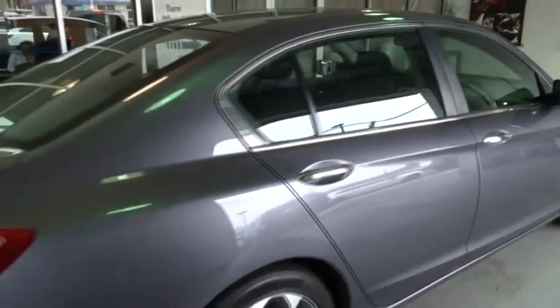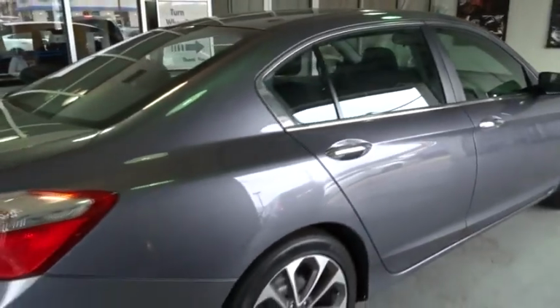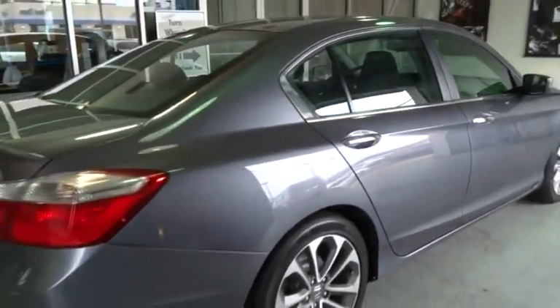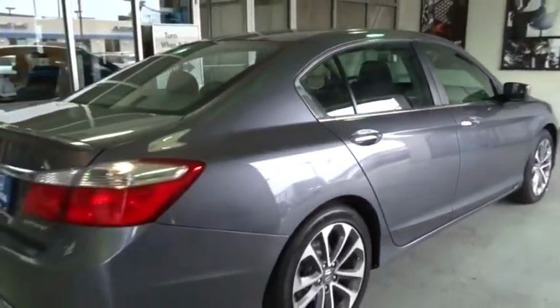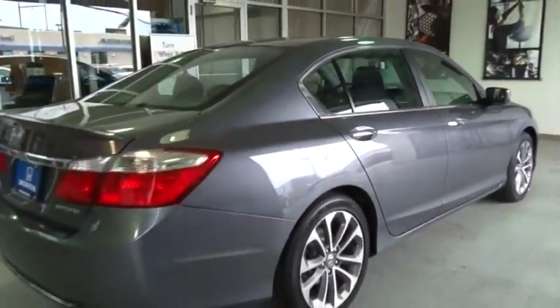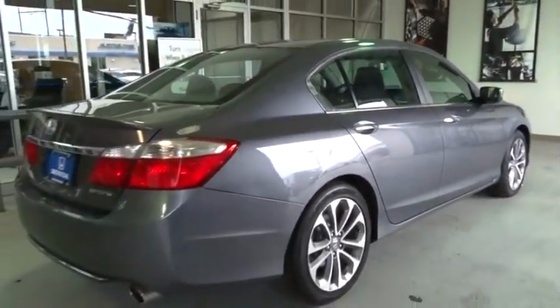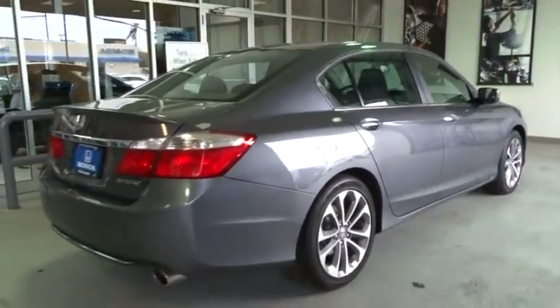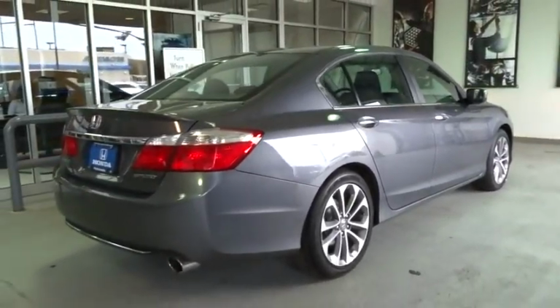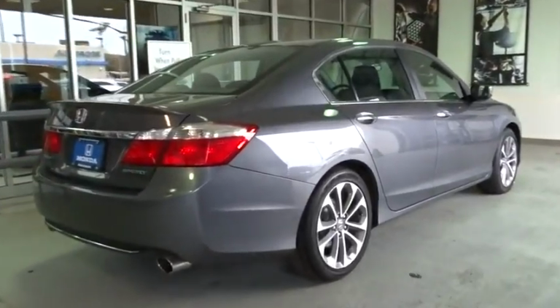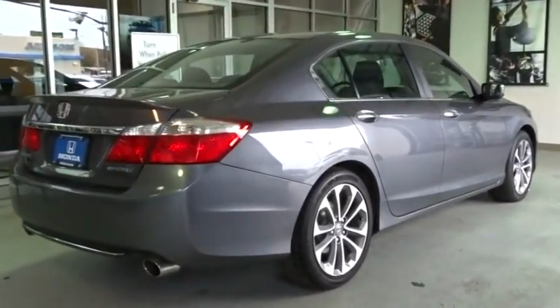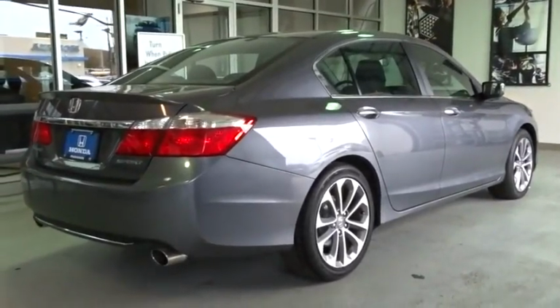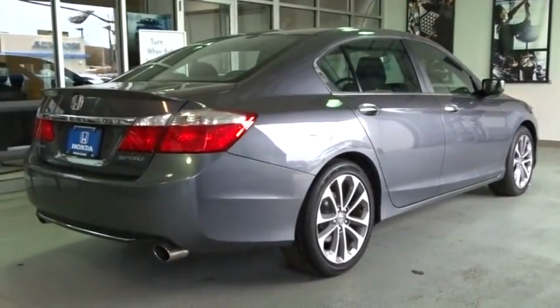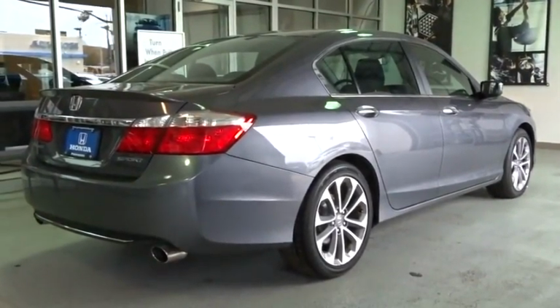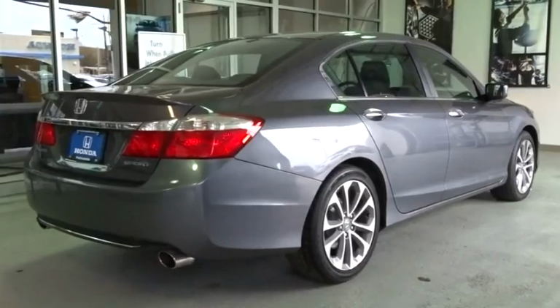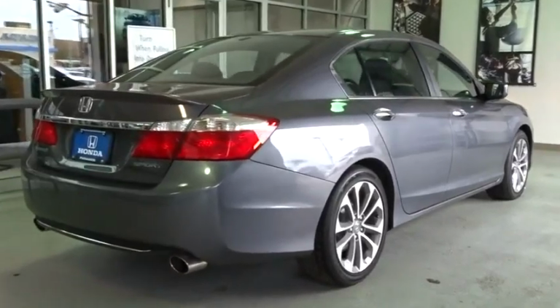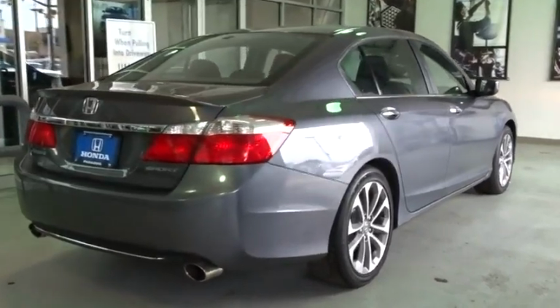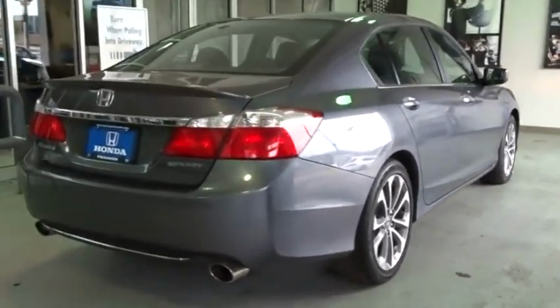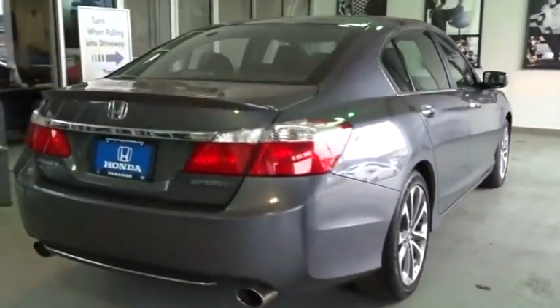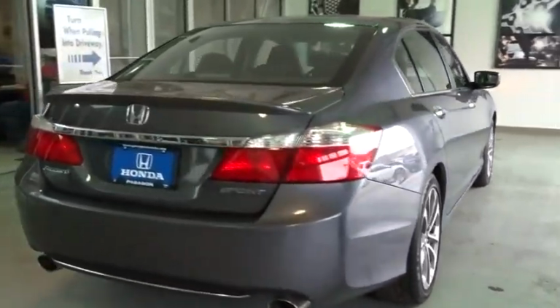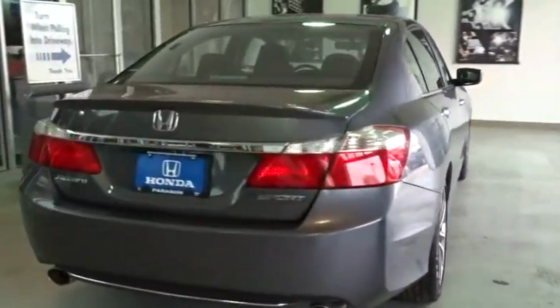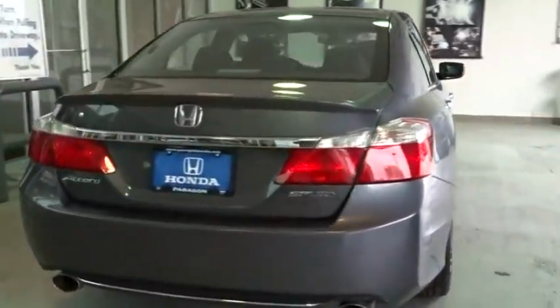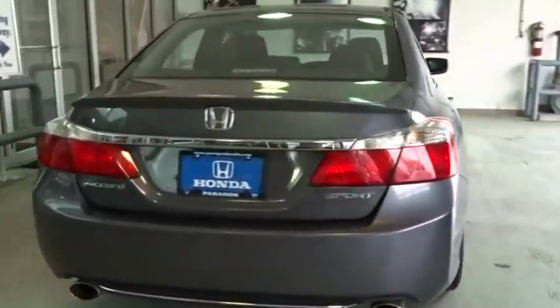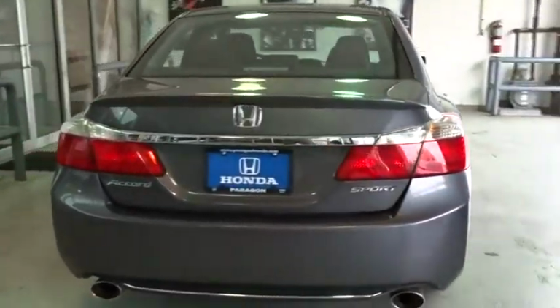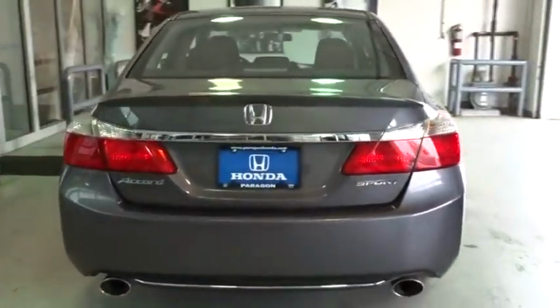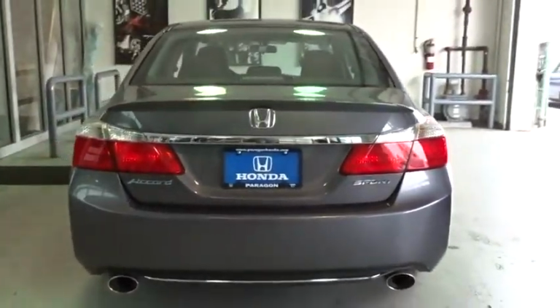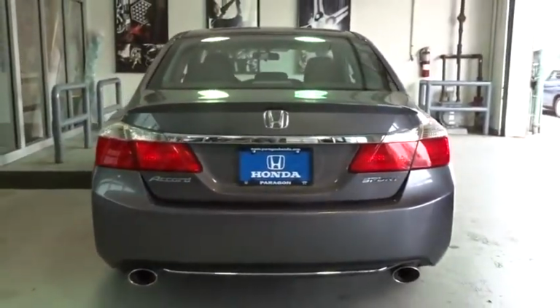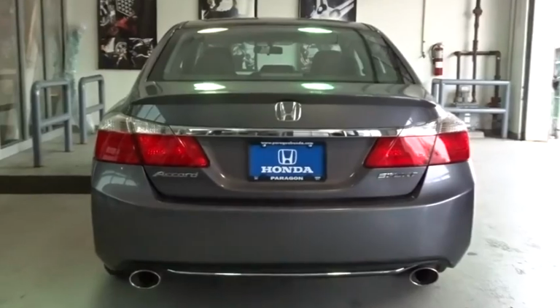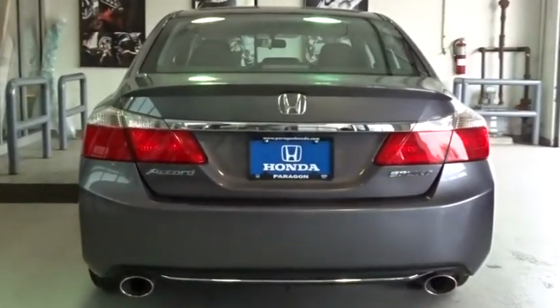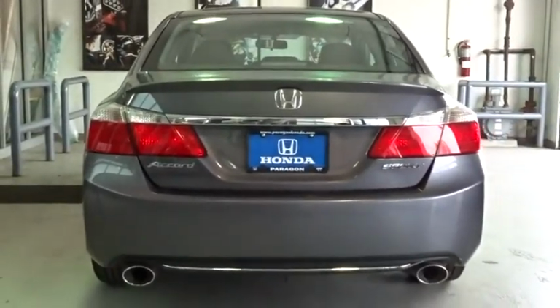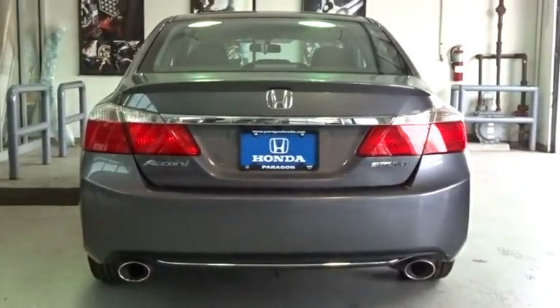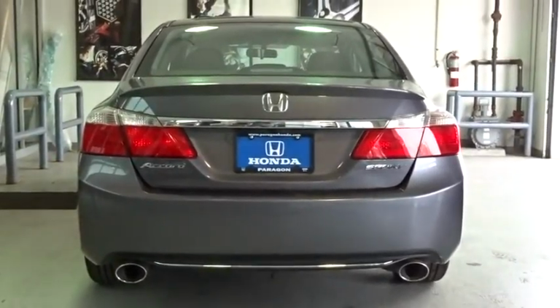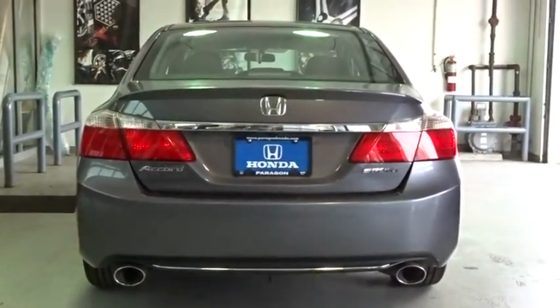Traction control, dual airbags, leather-wrapped steering wheel, air conditioning front, power steering, four-wheel disc brakes, security system, fog lights, power windows, rear window defroster, CD player.